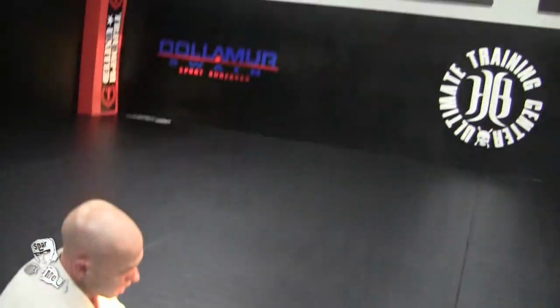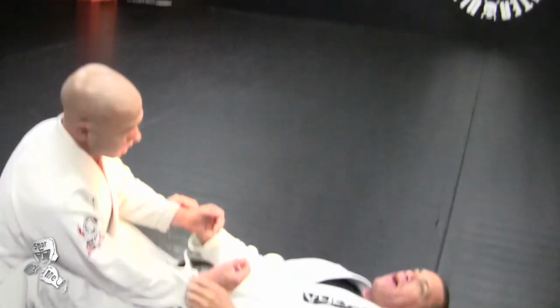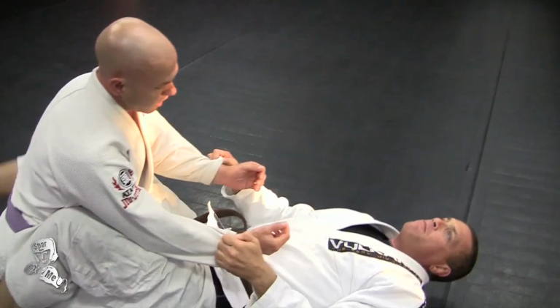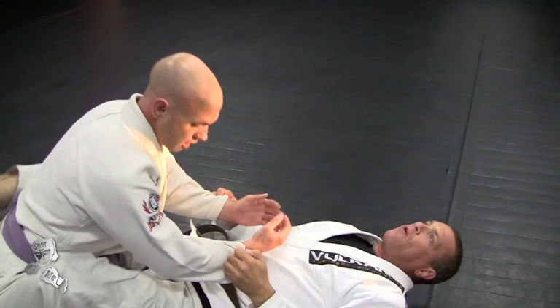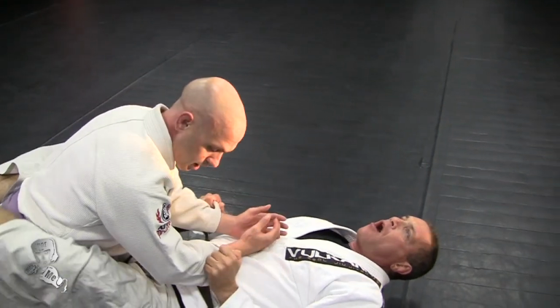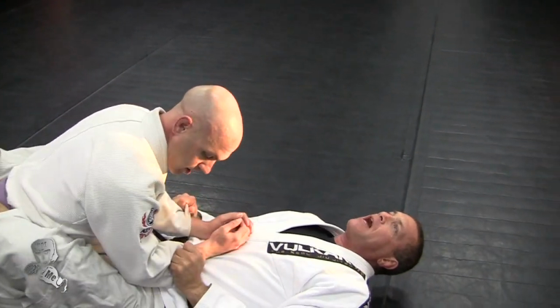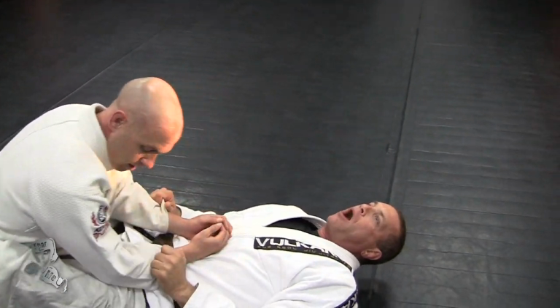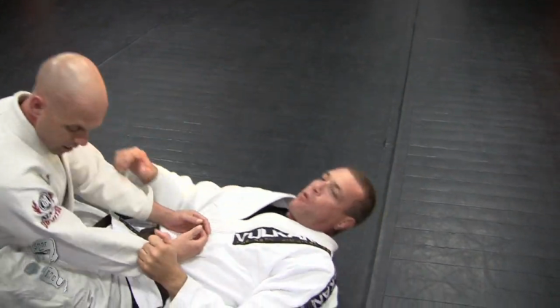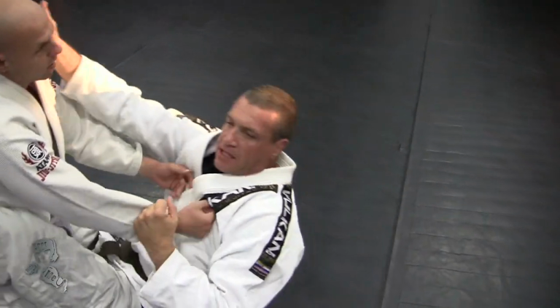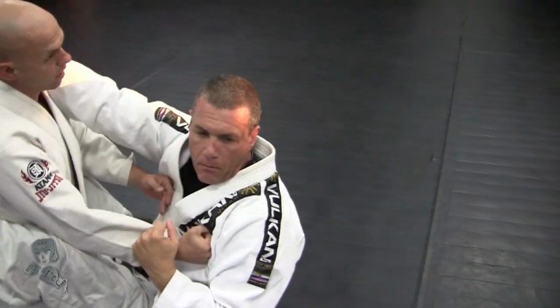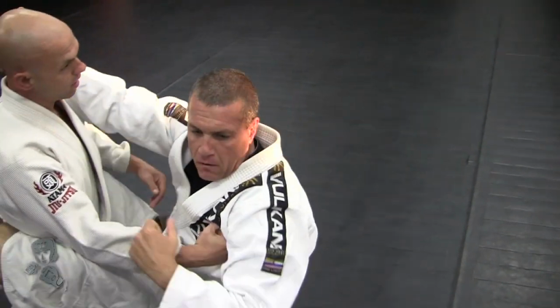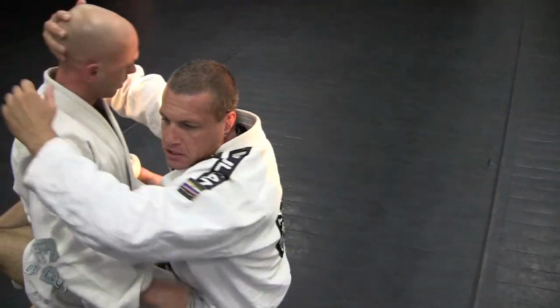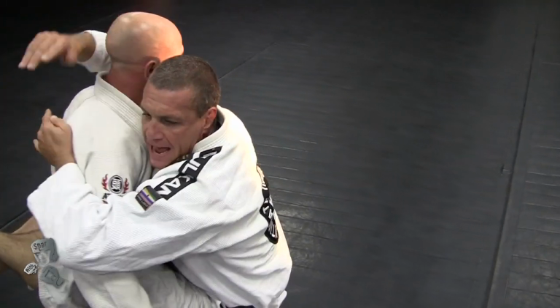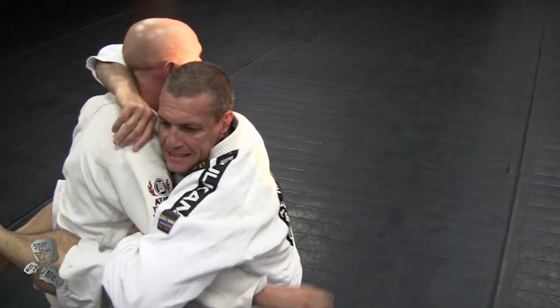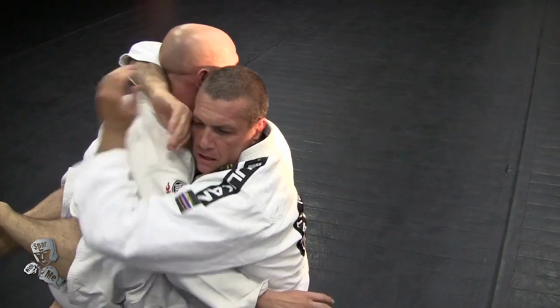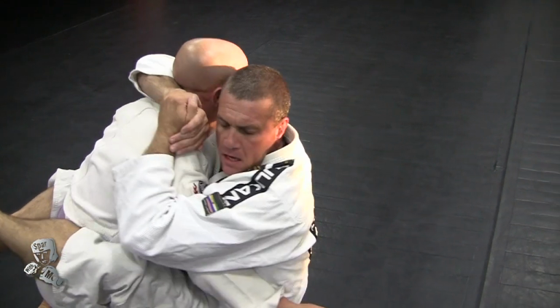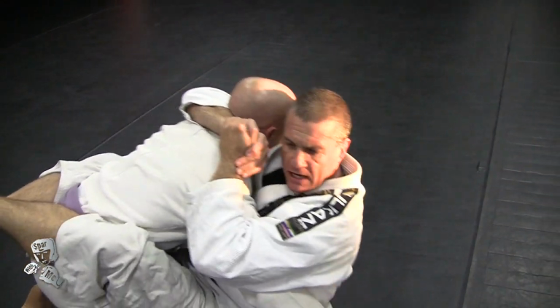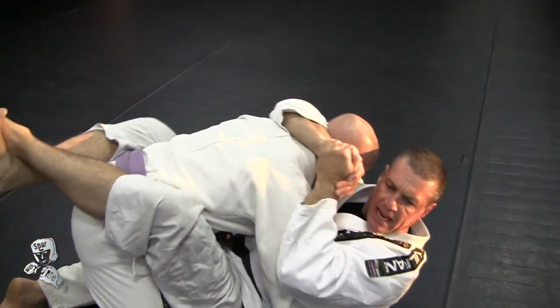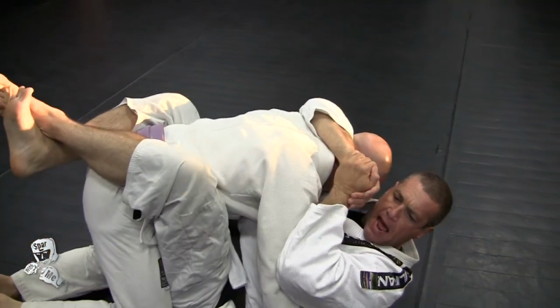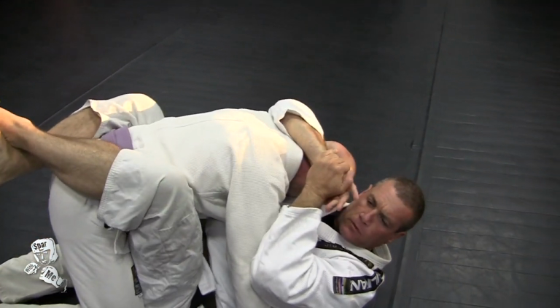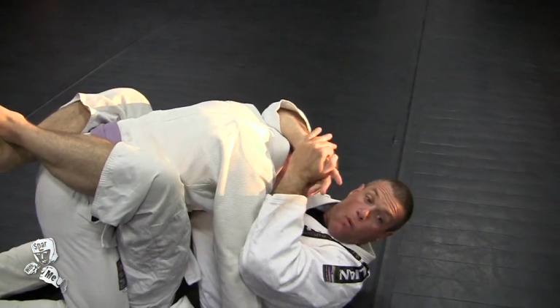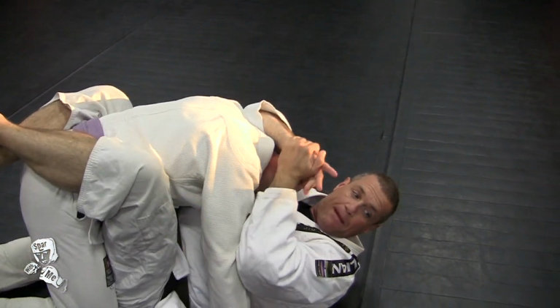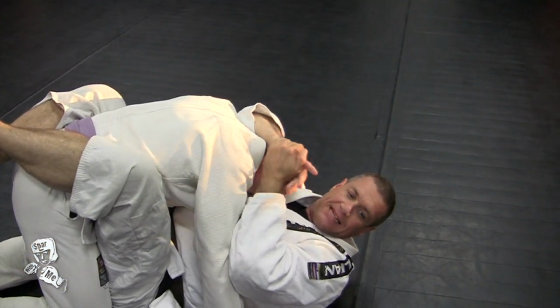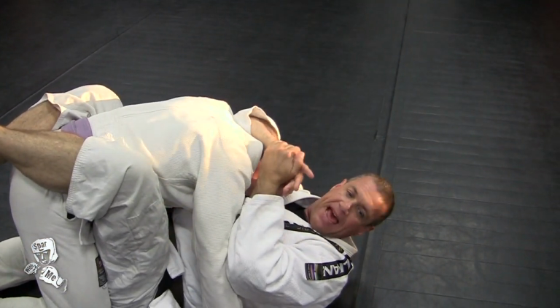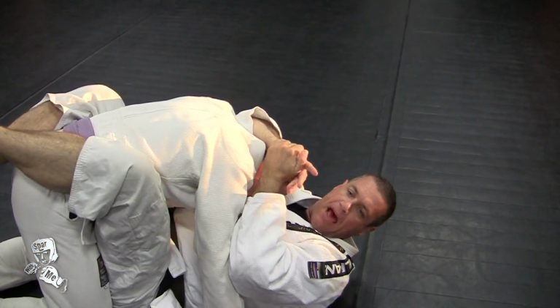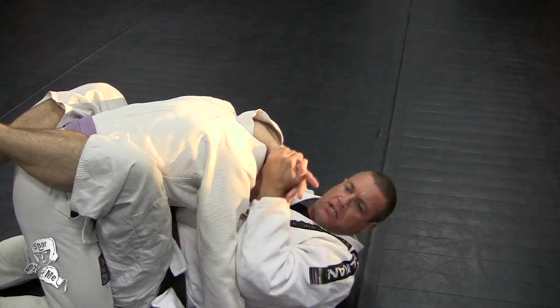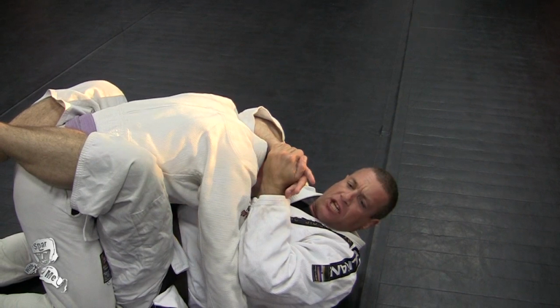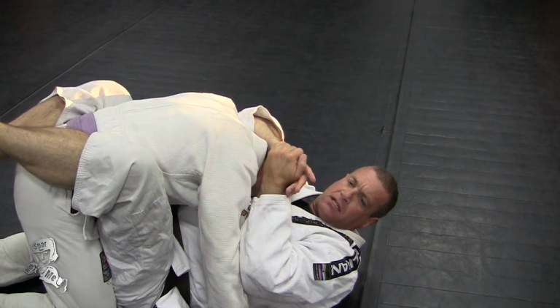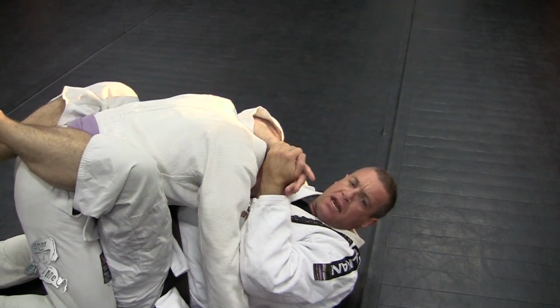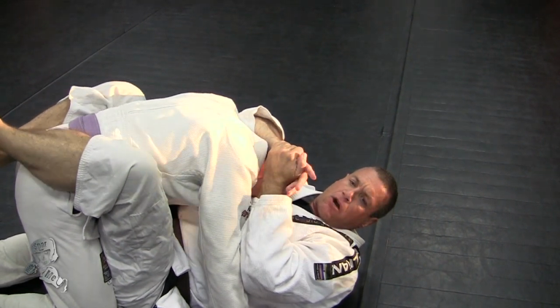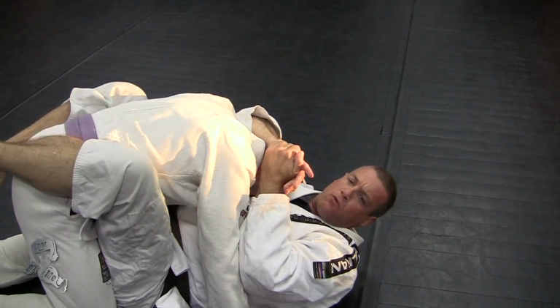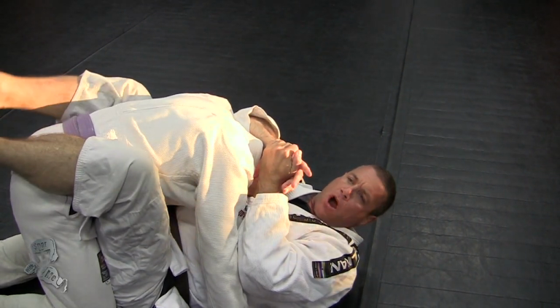So if I'm already in my guard and he's got good posture, I want to sit up and start attacking his neck. I want to get his neck down. Once I bring his head down into my chest, now I start working rubber guard.